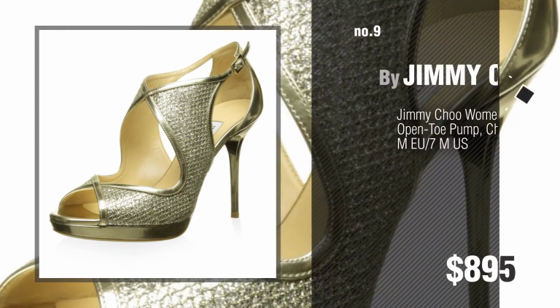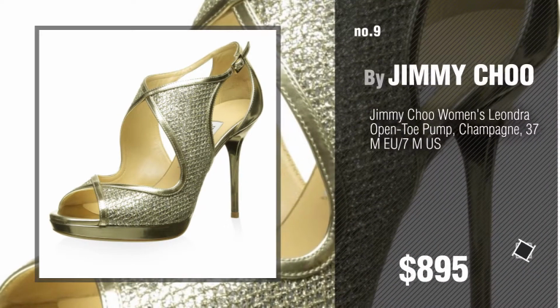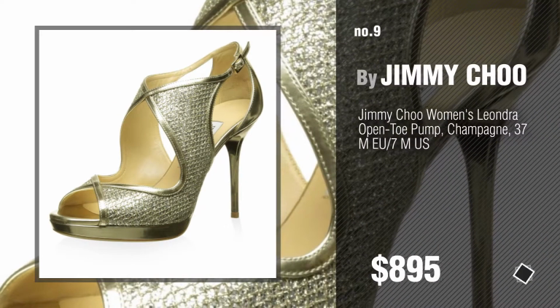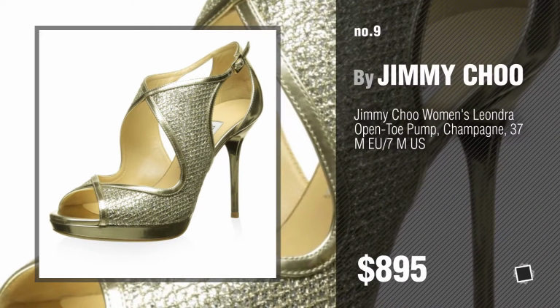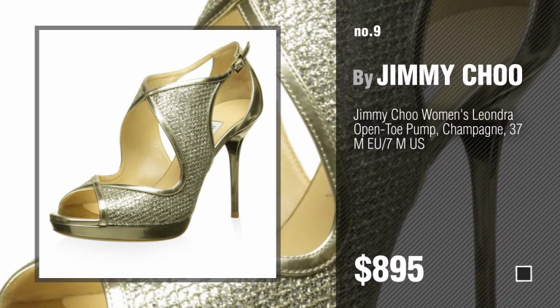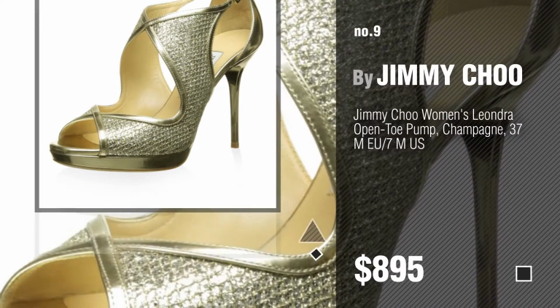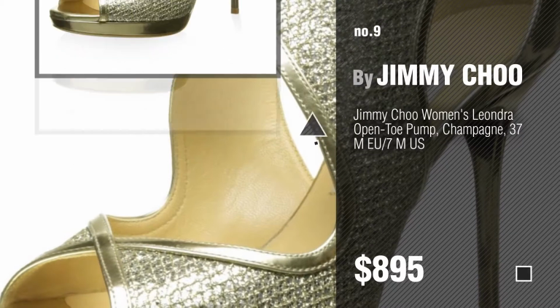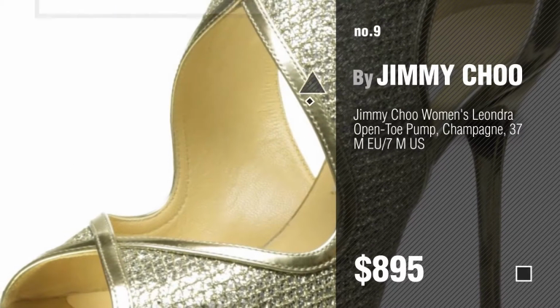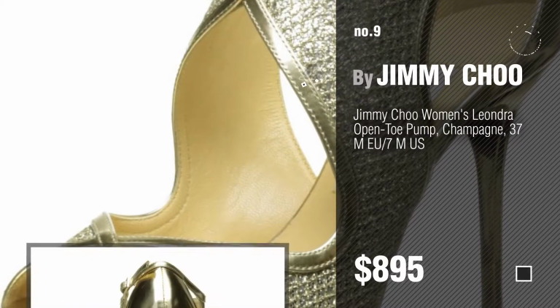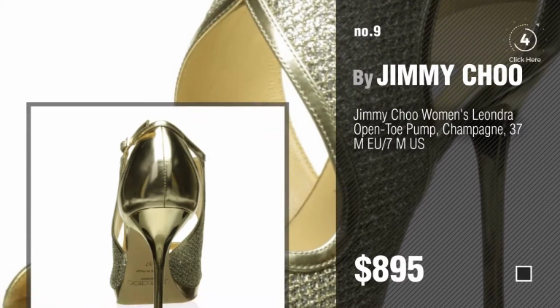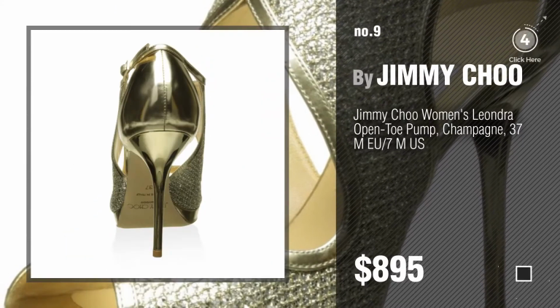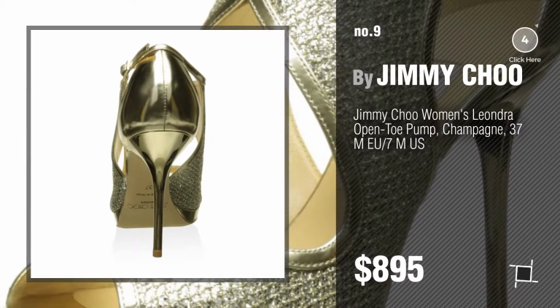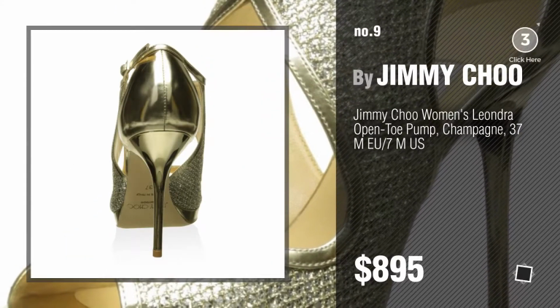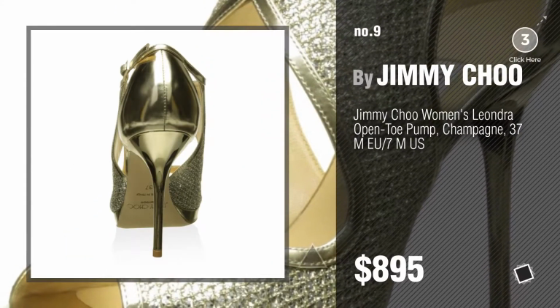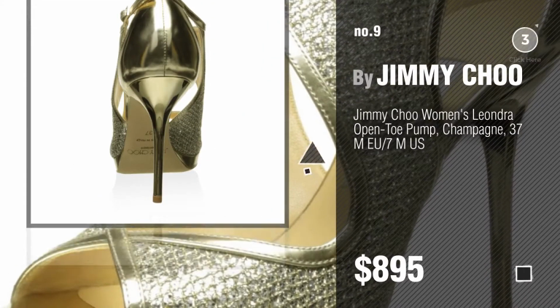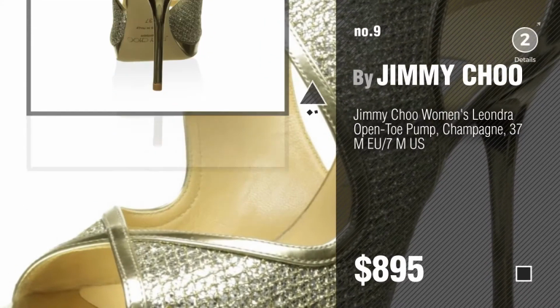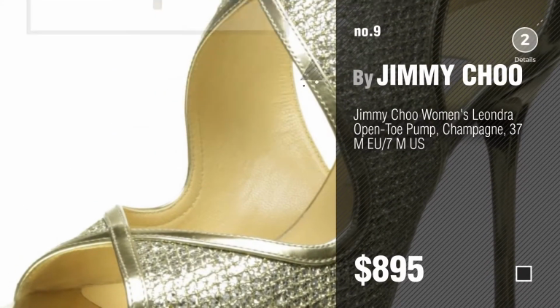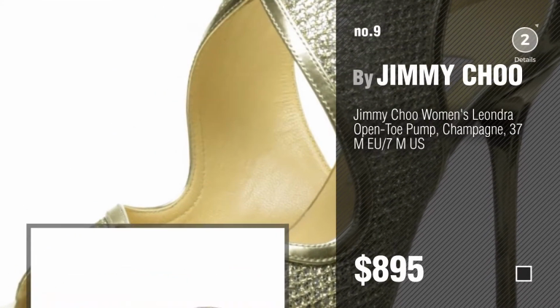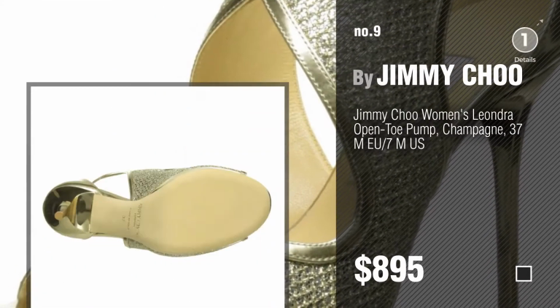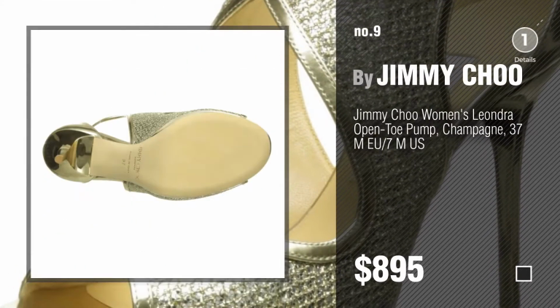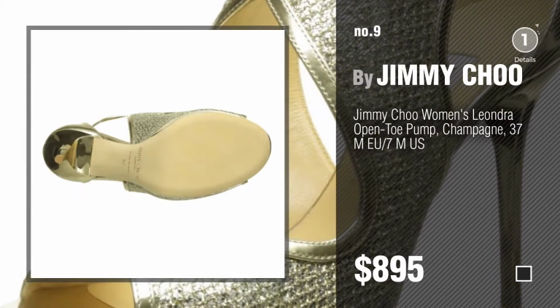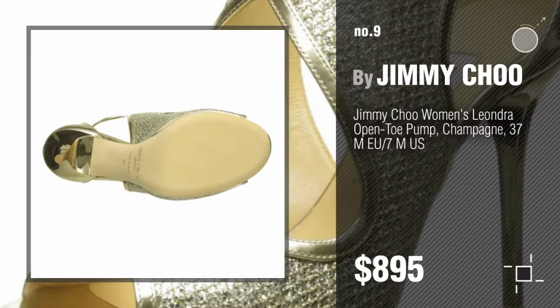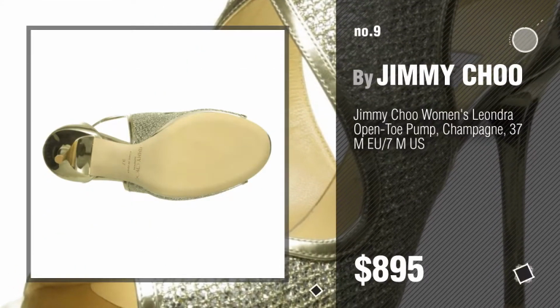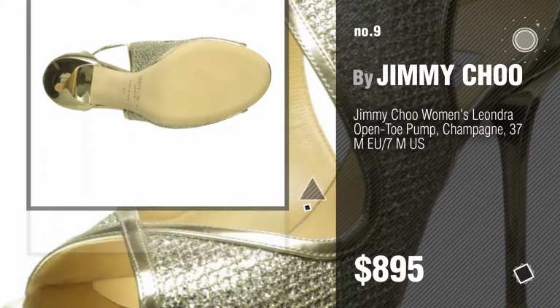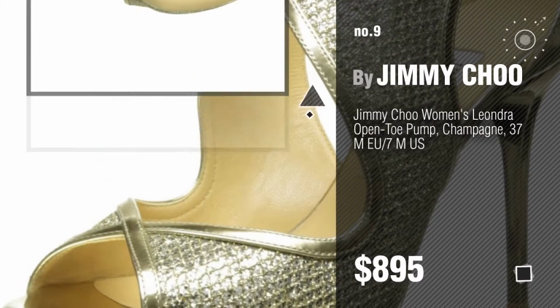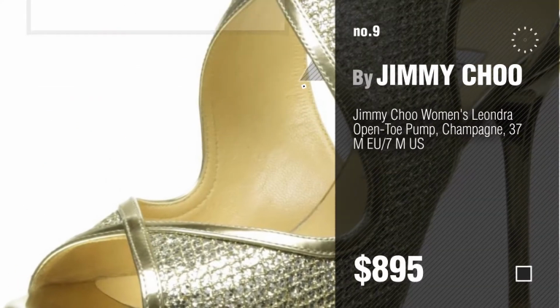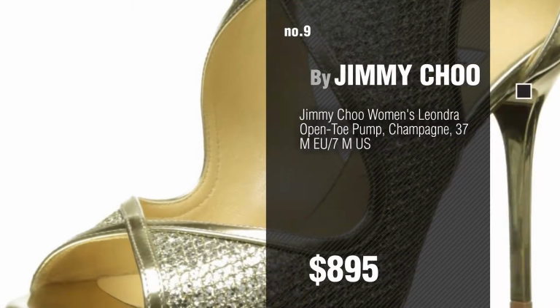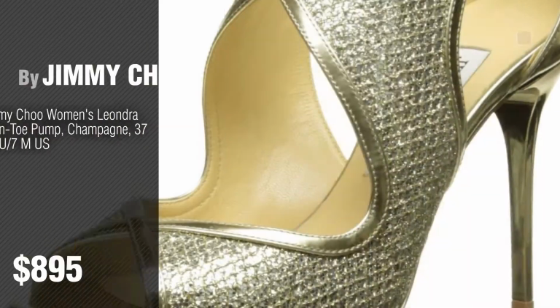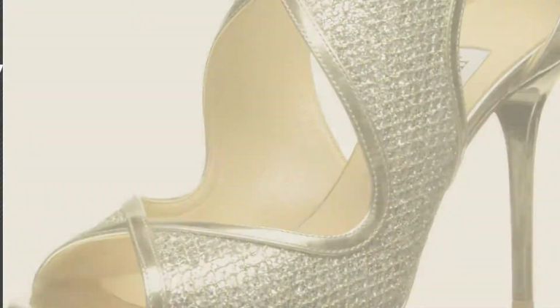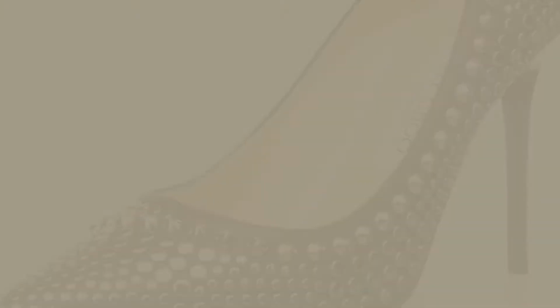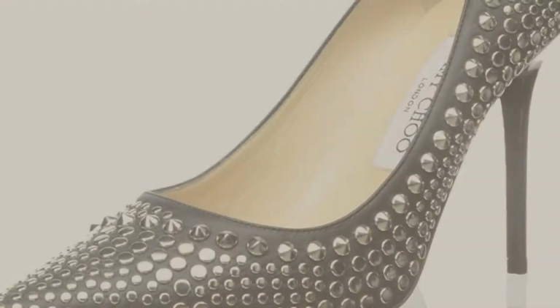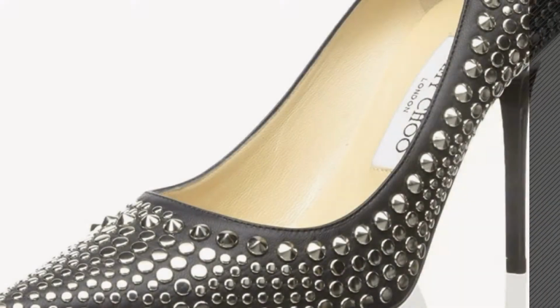Discover more fashionable new heels ideas and items to explore — click the circle in the corner. Number 10.